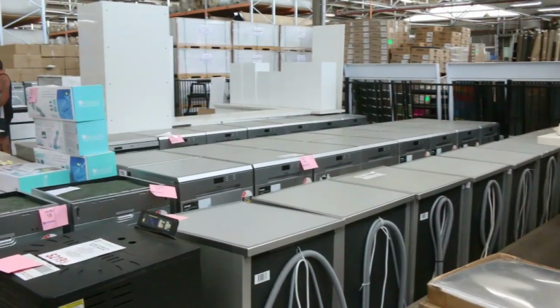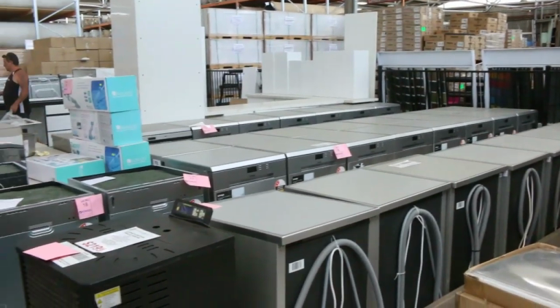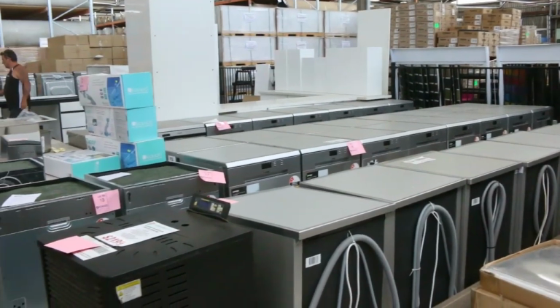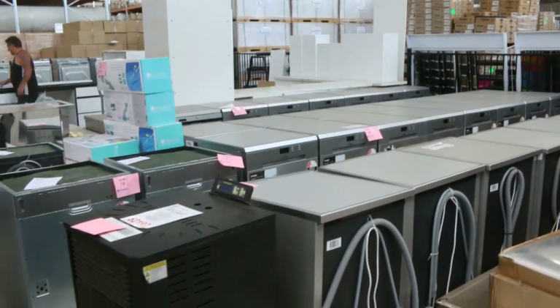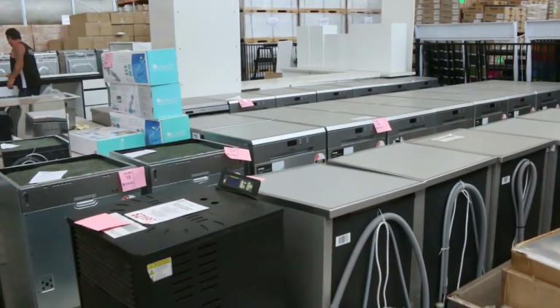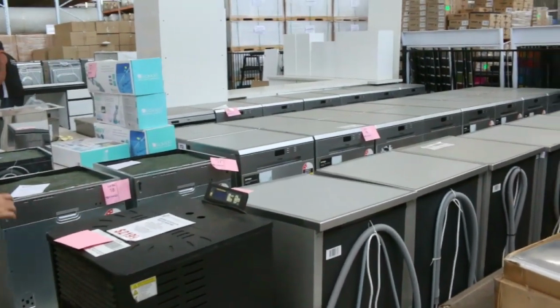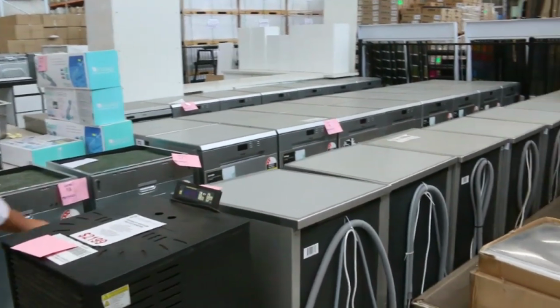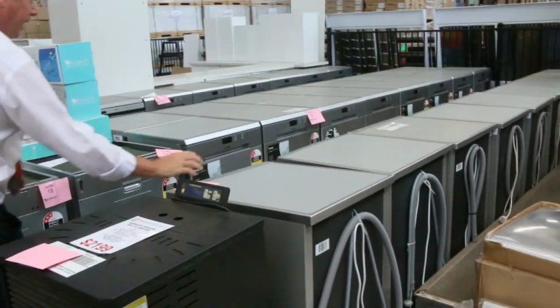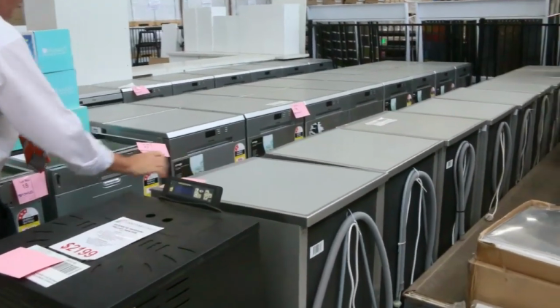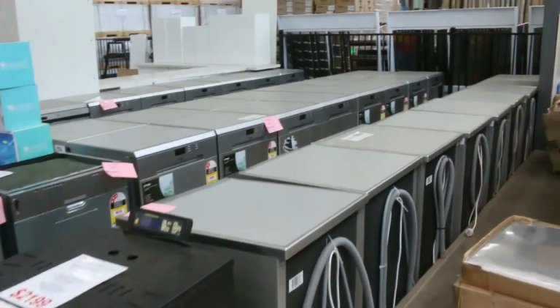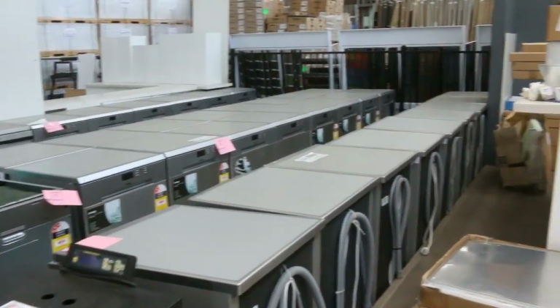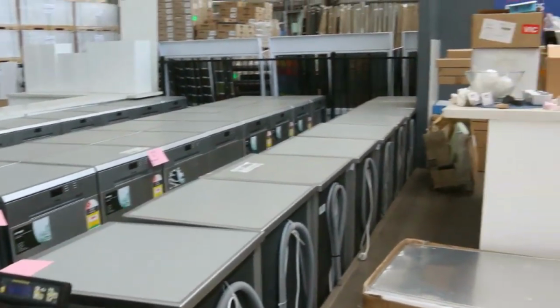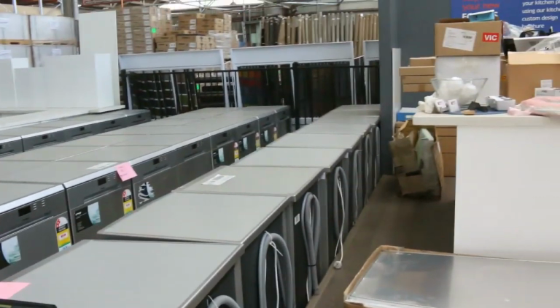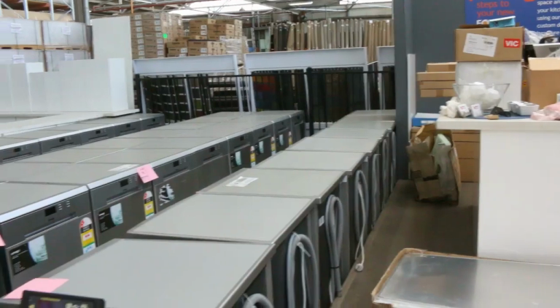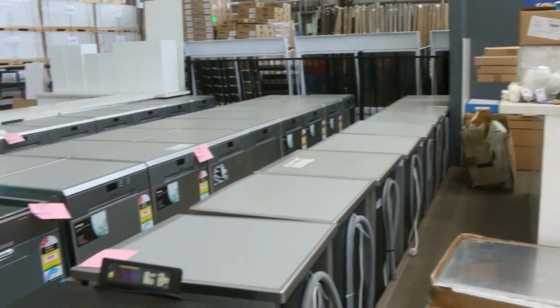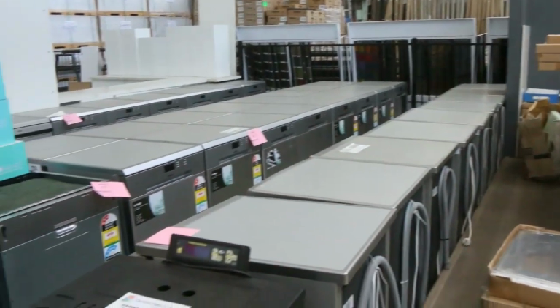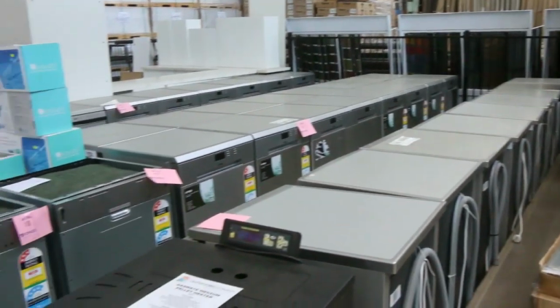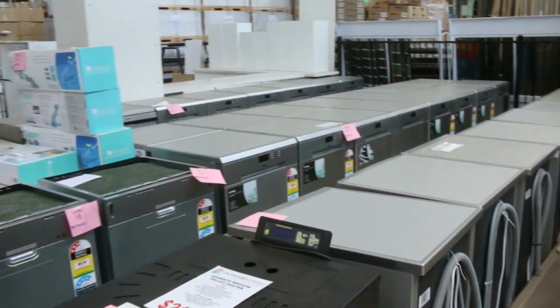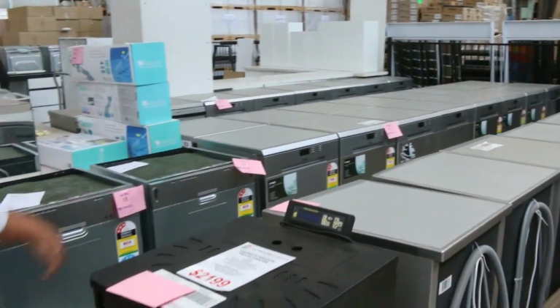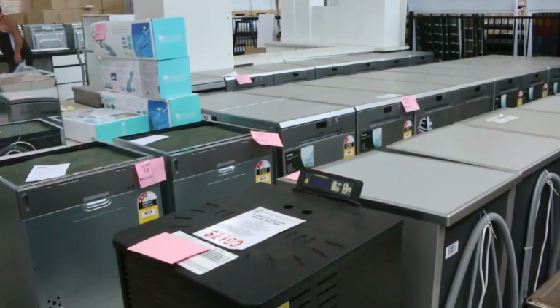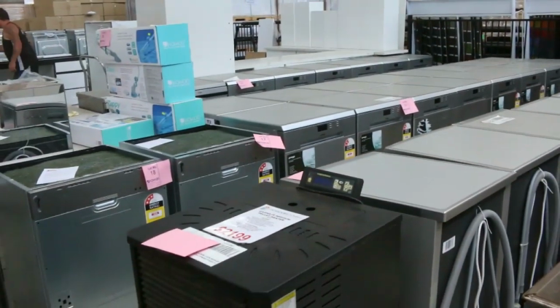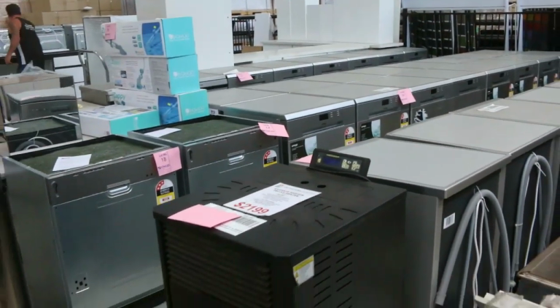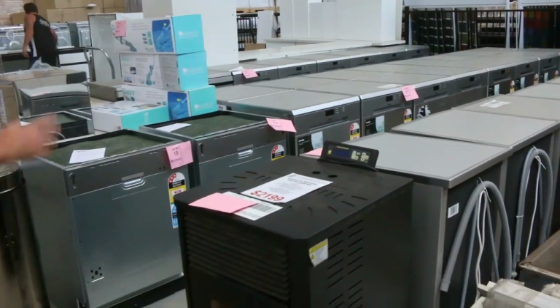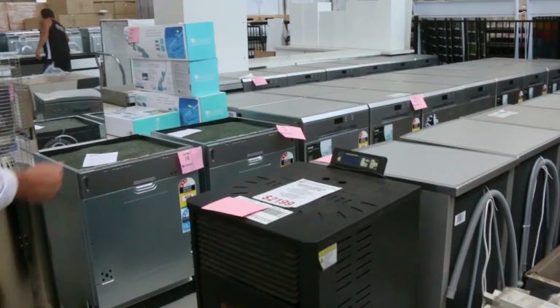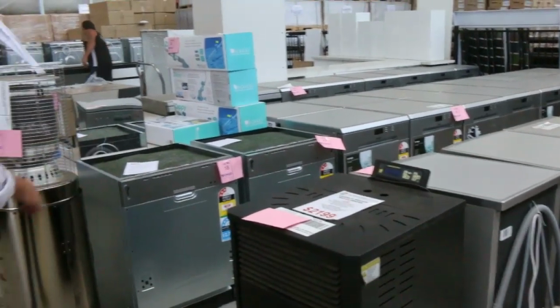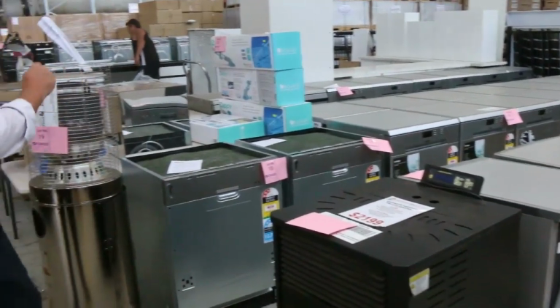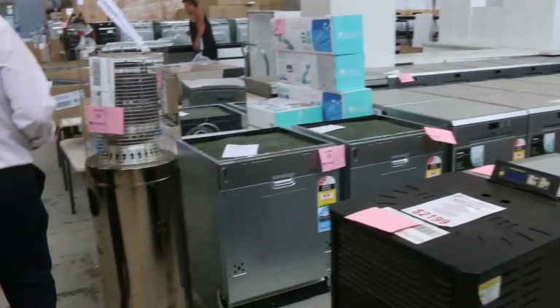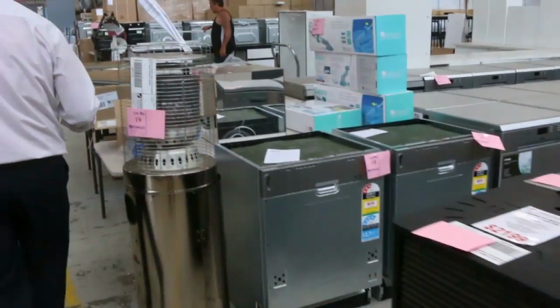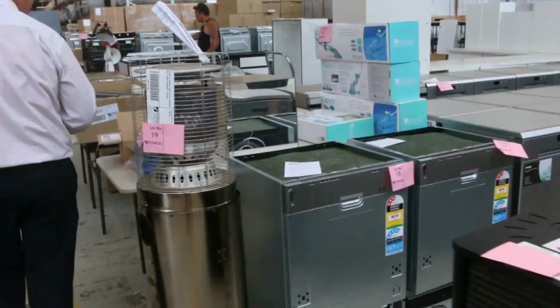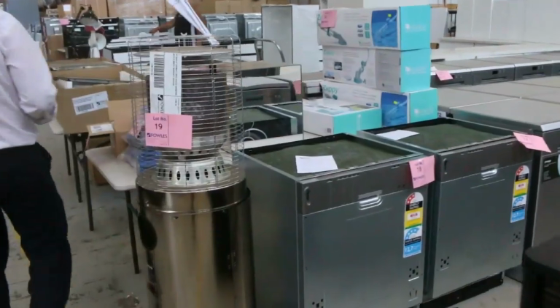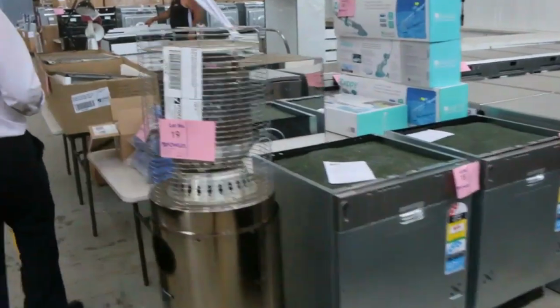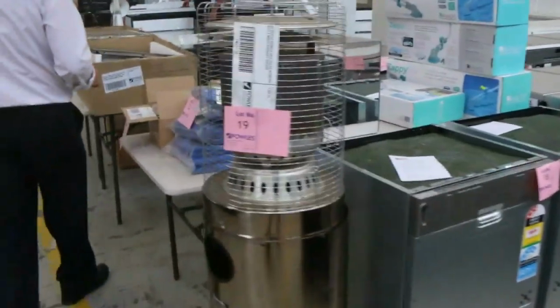We'll start off with these dishwashers, which we're getting low on, so get into these ones. These are reconditioned dishwashers. We've been selling plenty of them, so jump on them before they disappear.